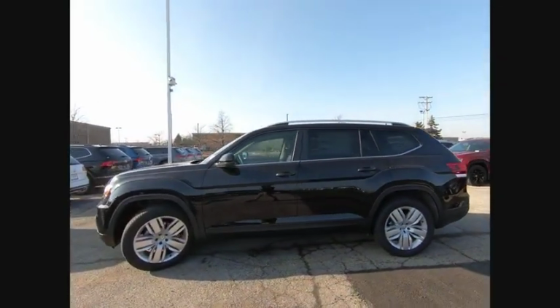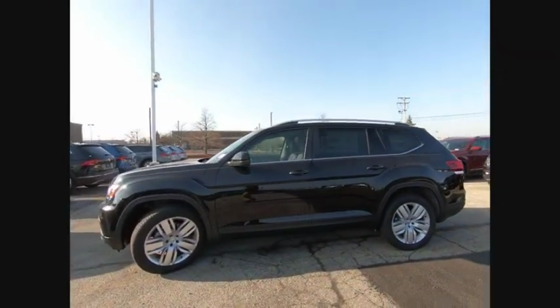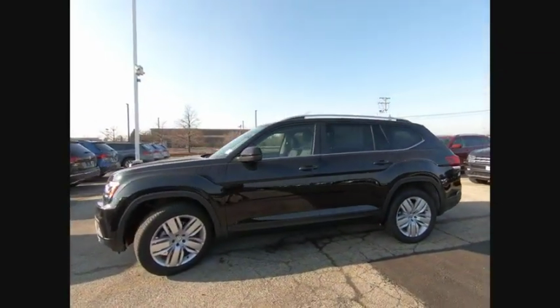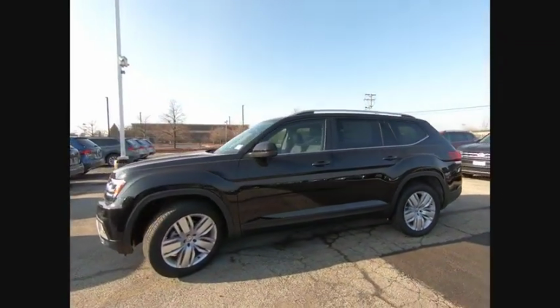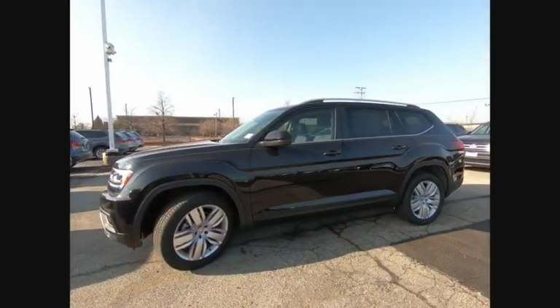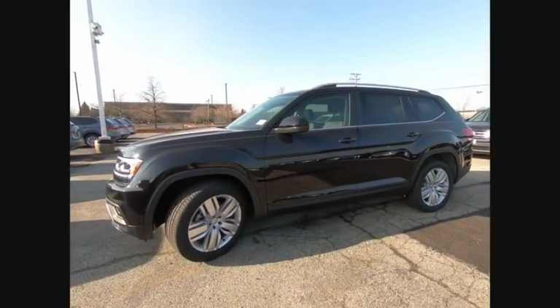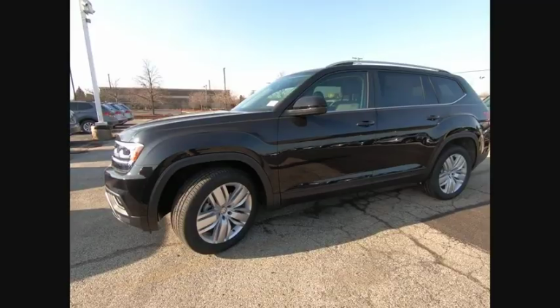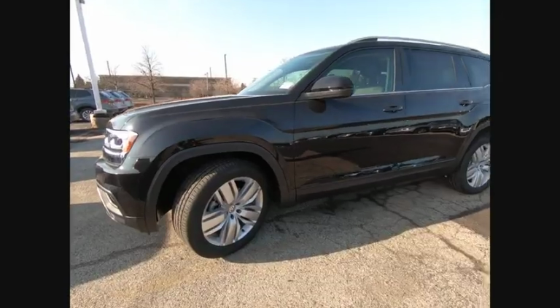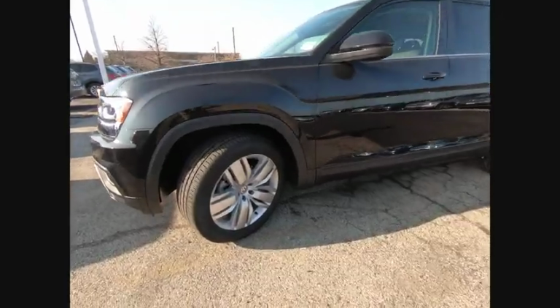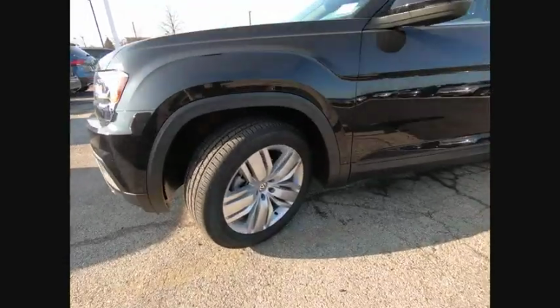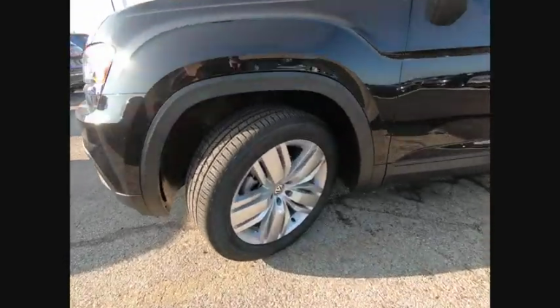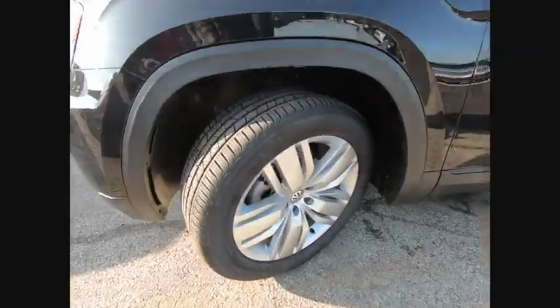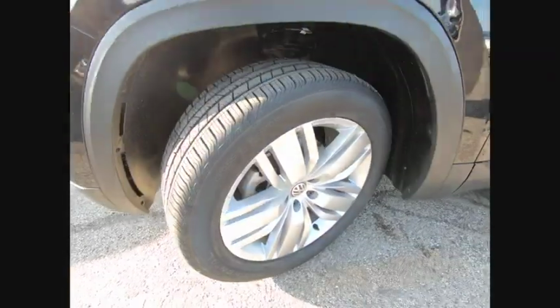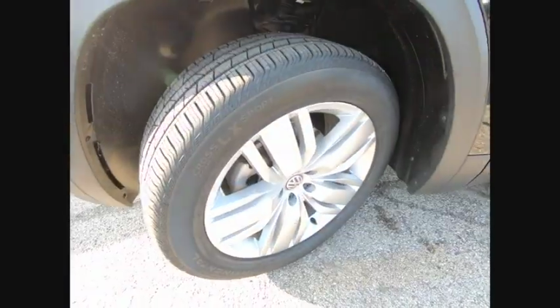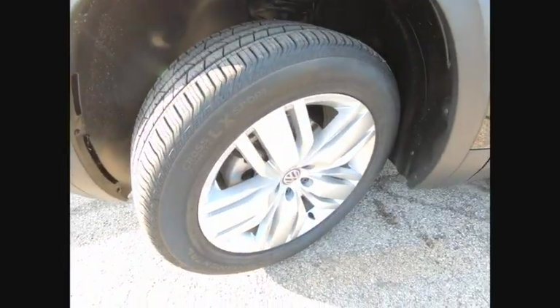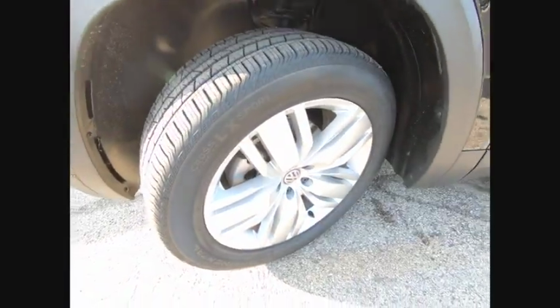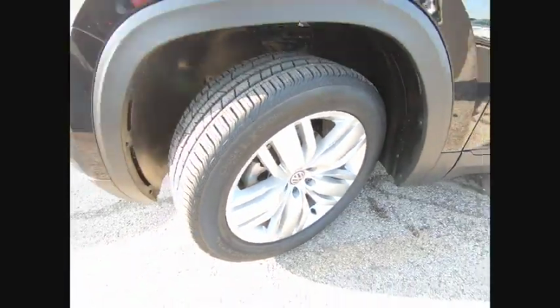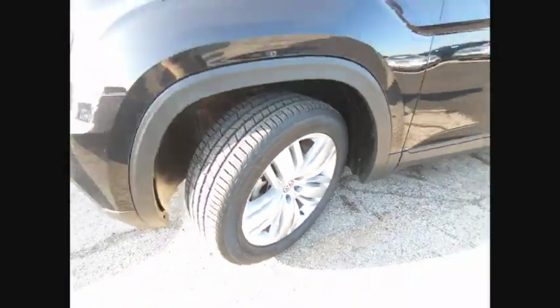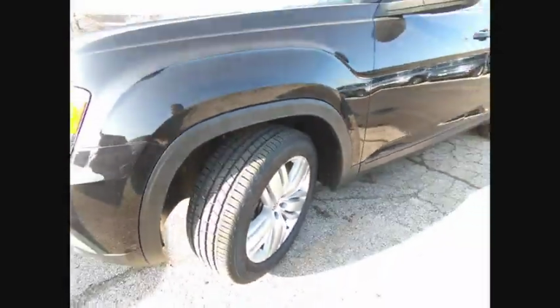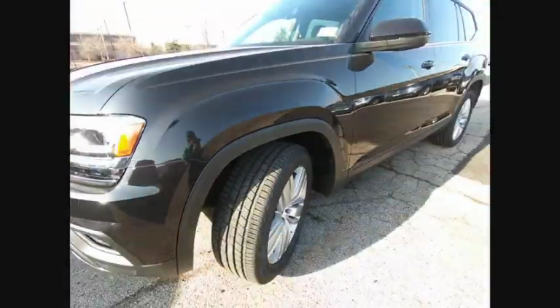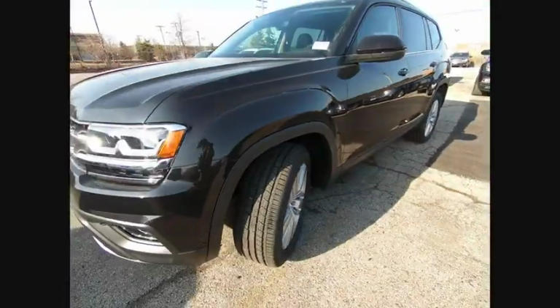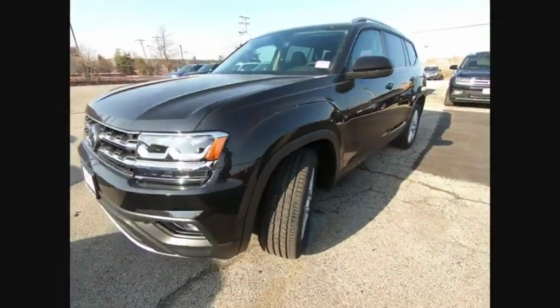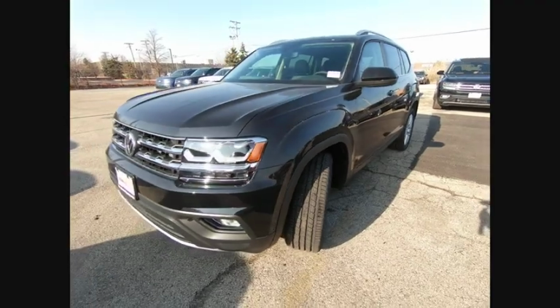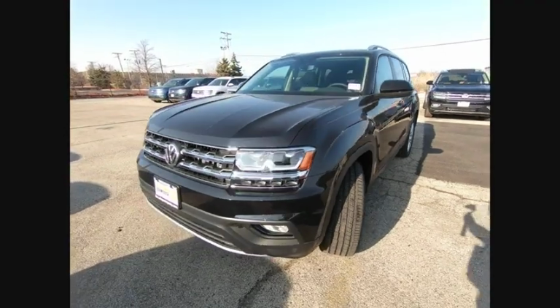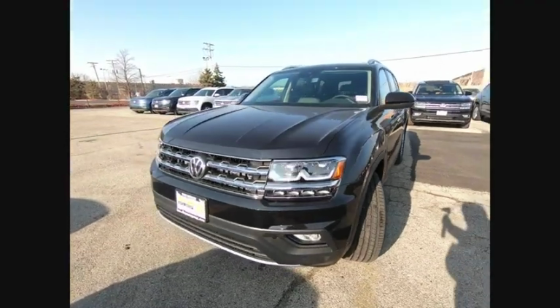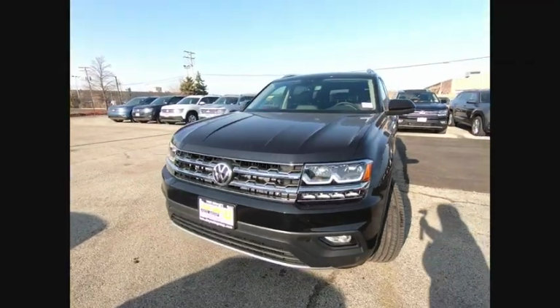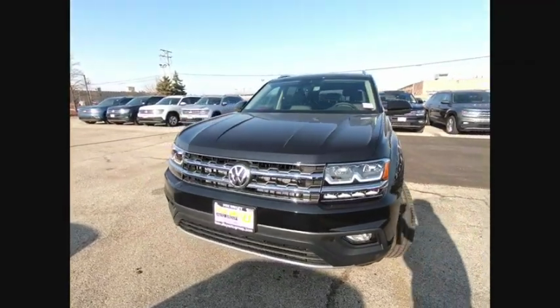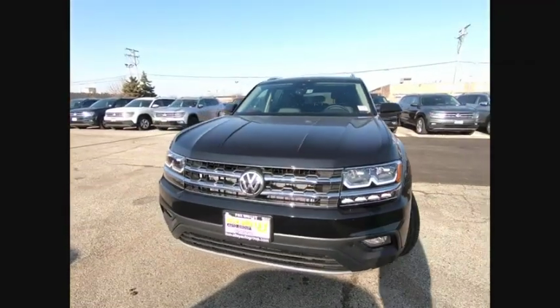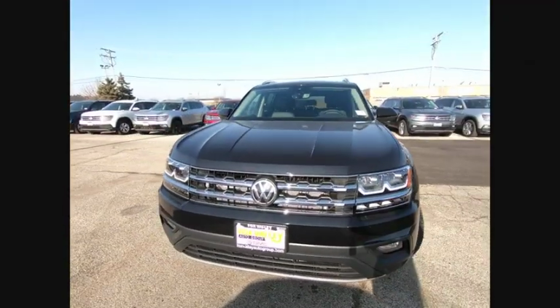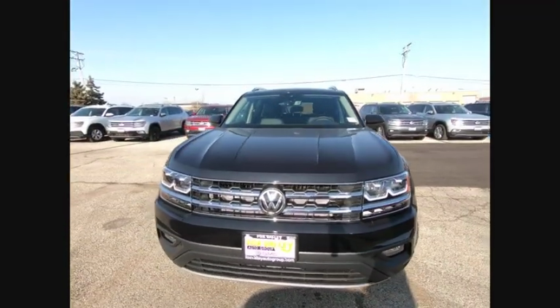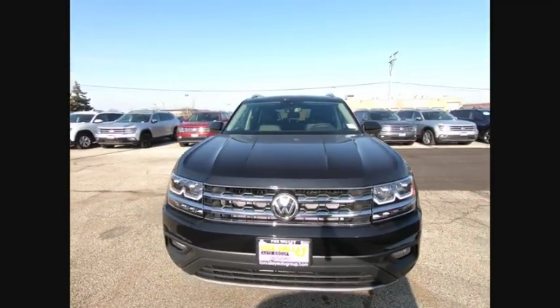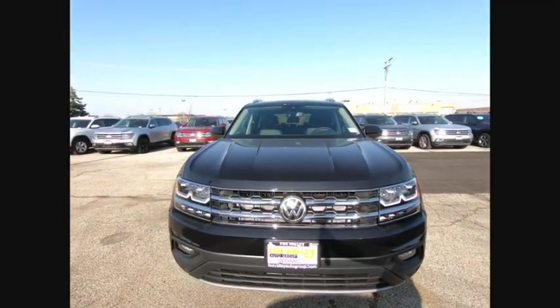Here are some of this vehicle's great options: panoramic sunroof, towing package, electronic stability control, alloy wheels, power liftgate, brake assist, traction control.